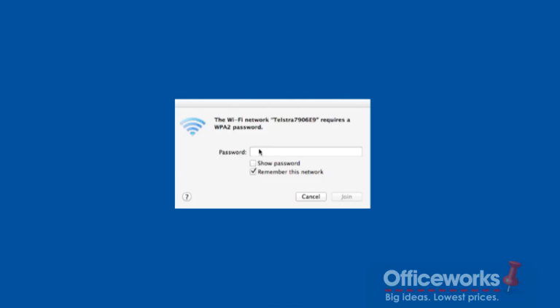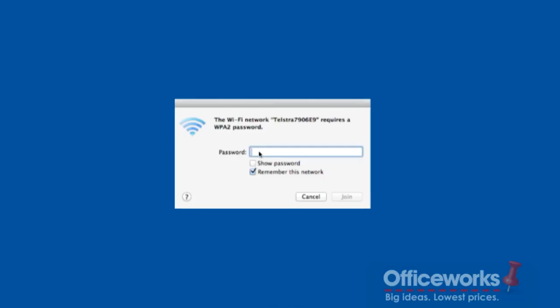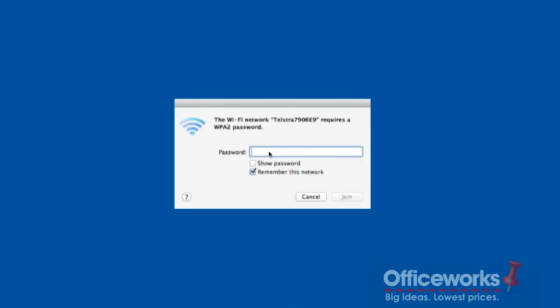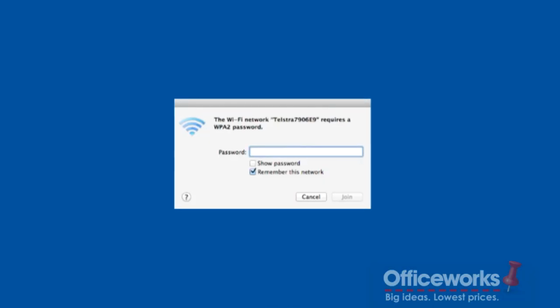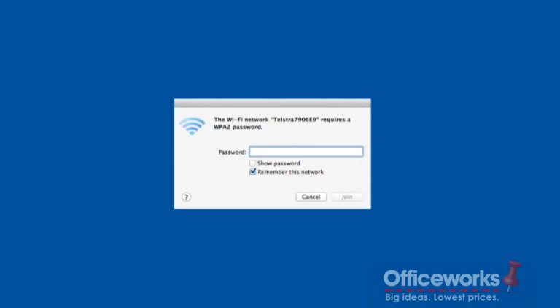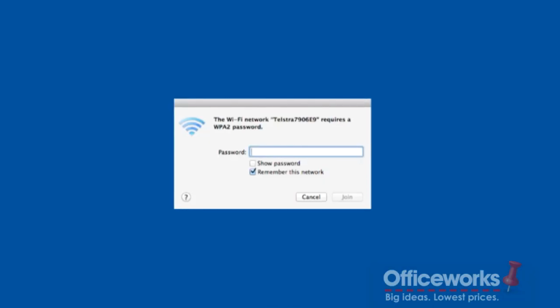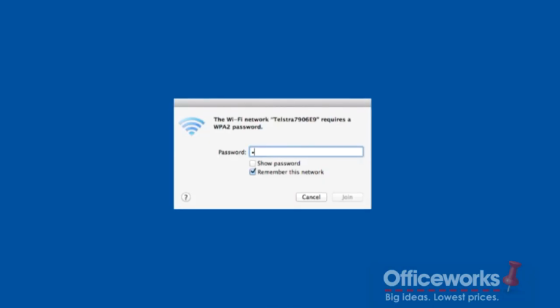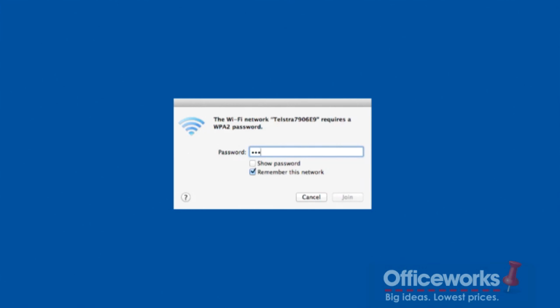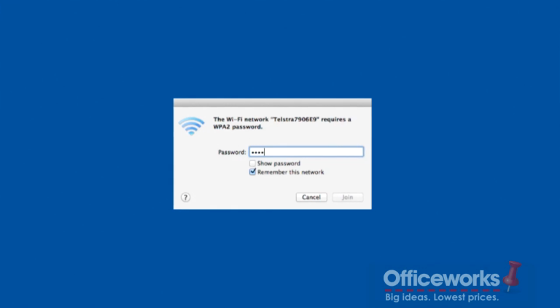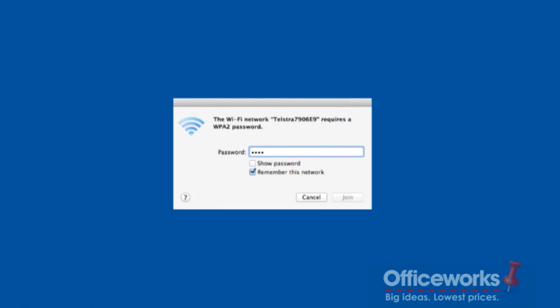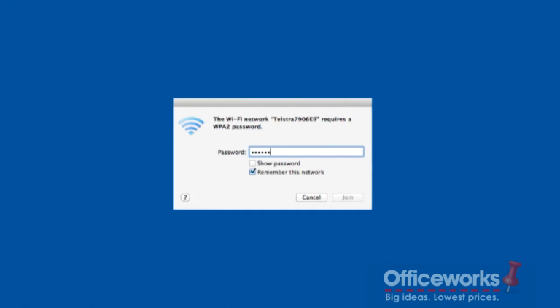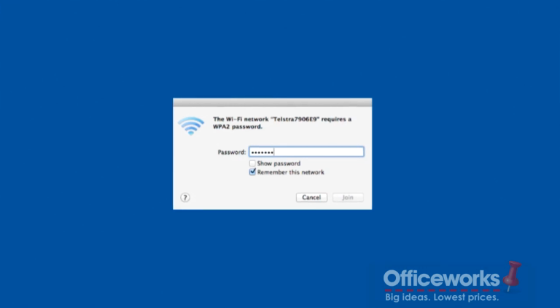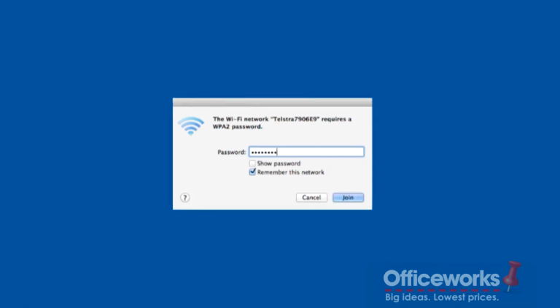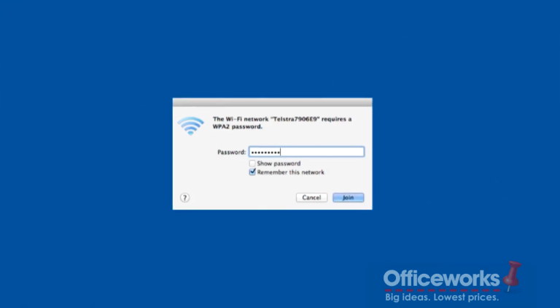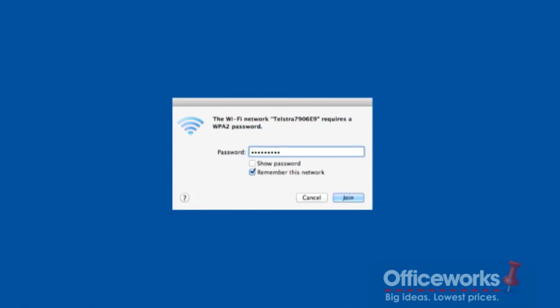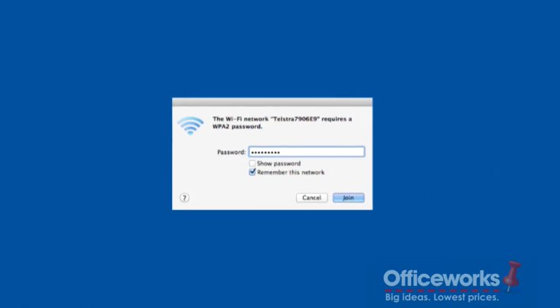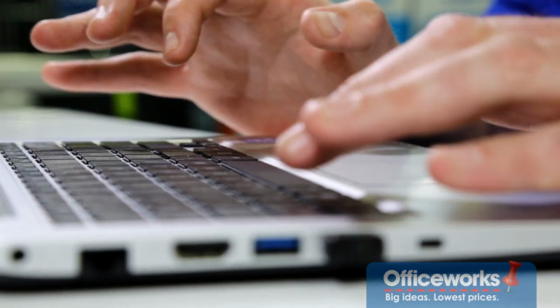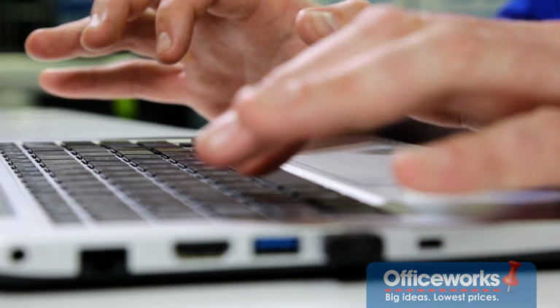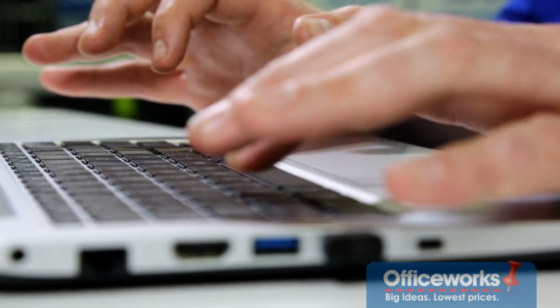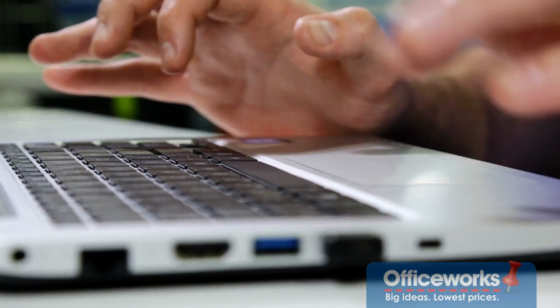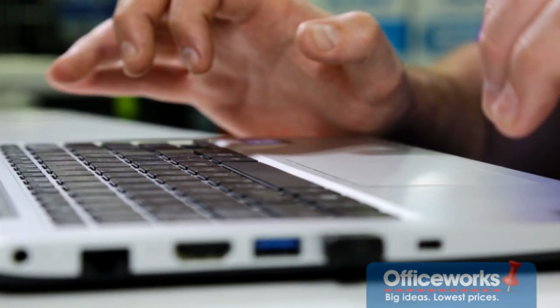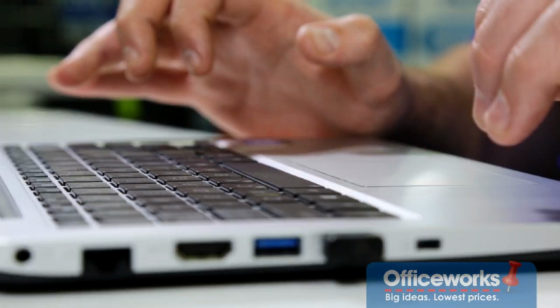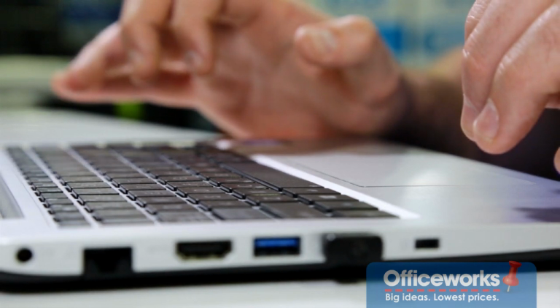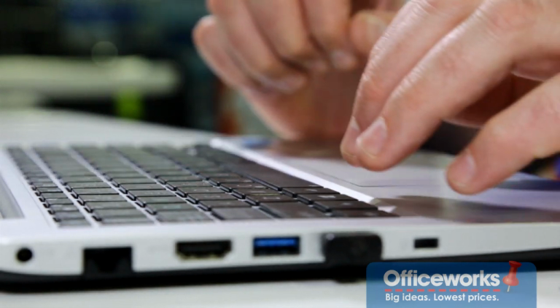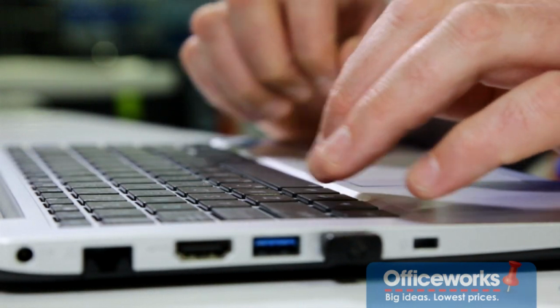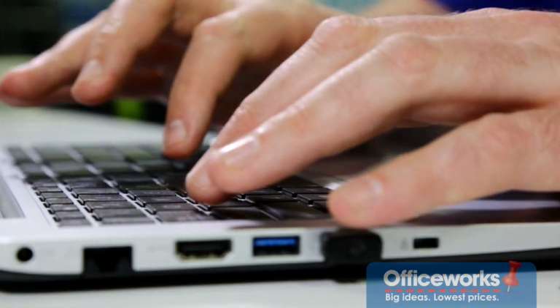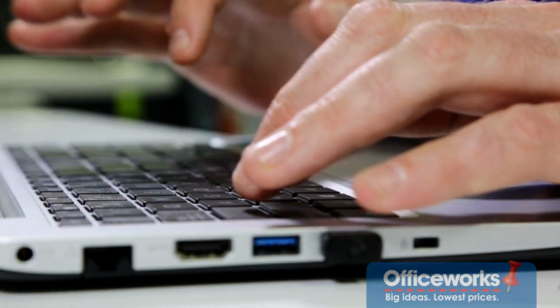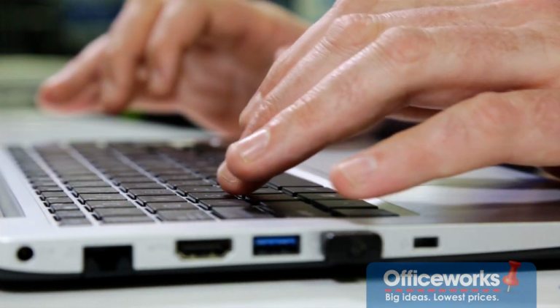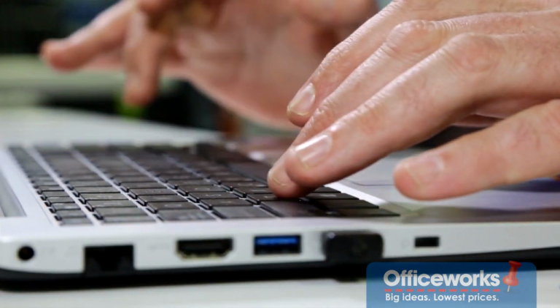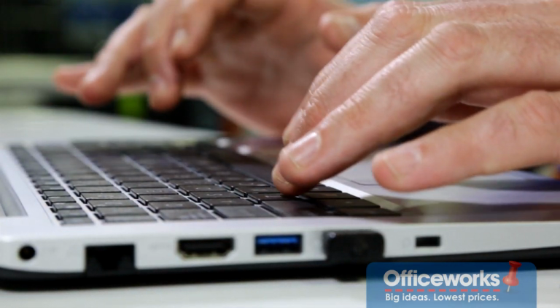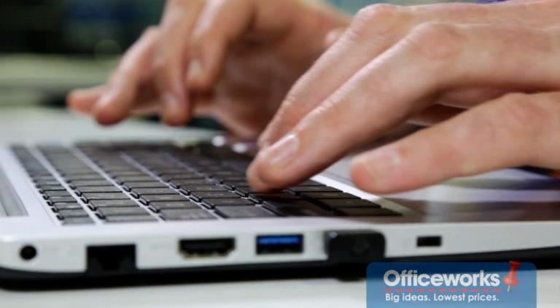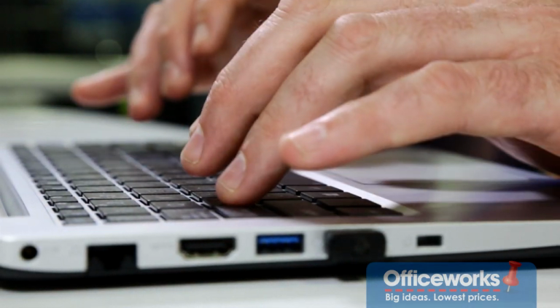You'll then have to create a wireless password. This is important because you don't want your neighbours stealing your internet. The only other password you'll need to set is the router administrative password. You'll use this when you need to change the router settings.